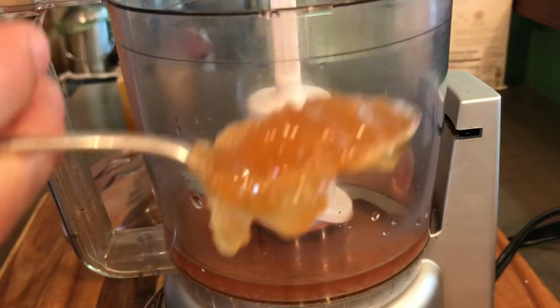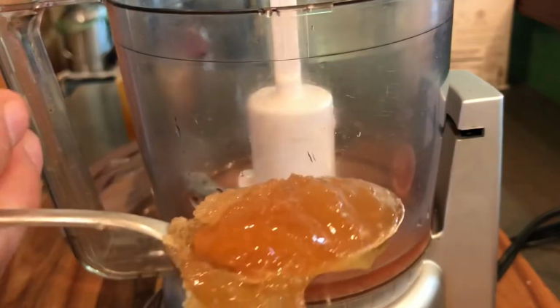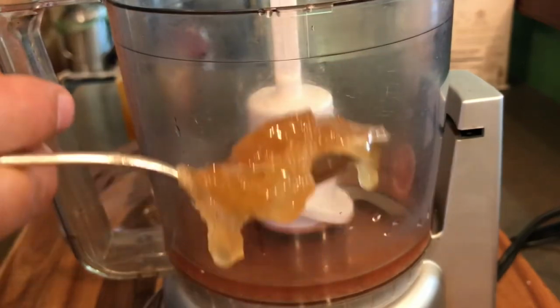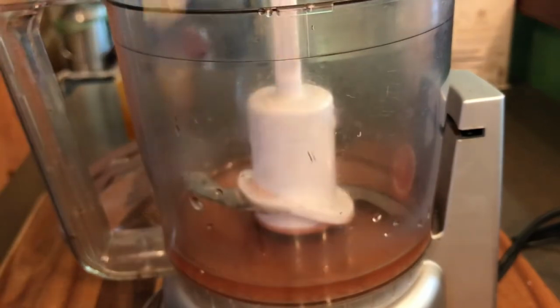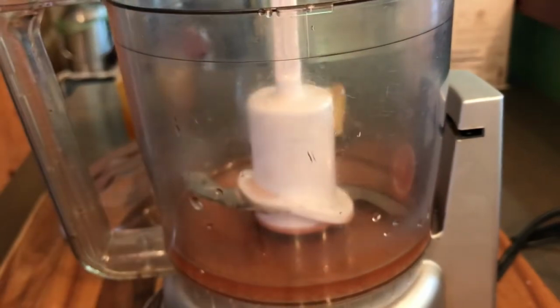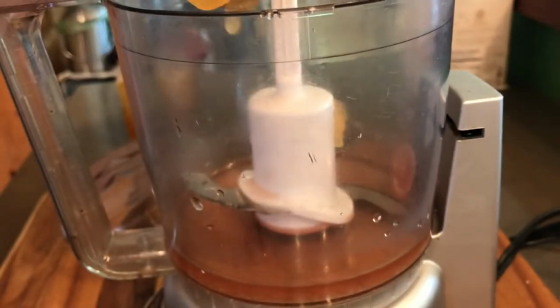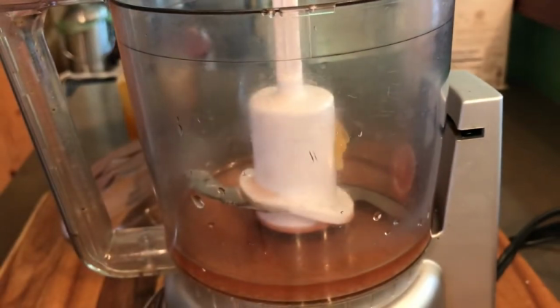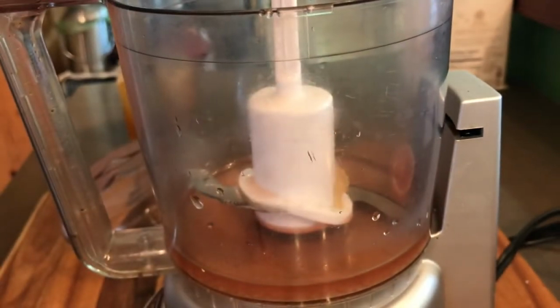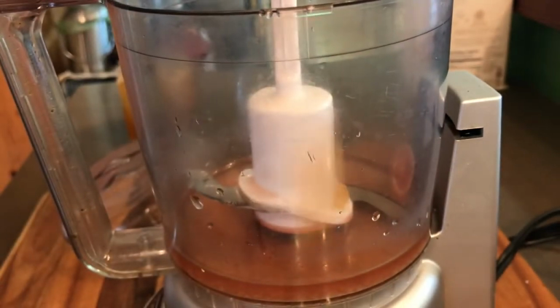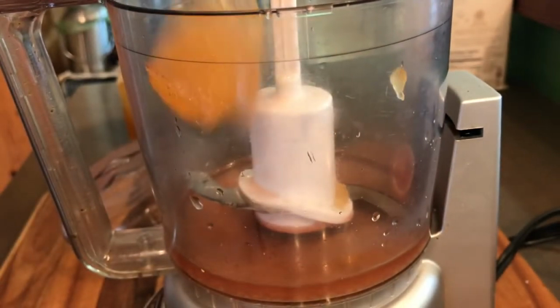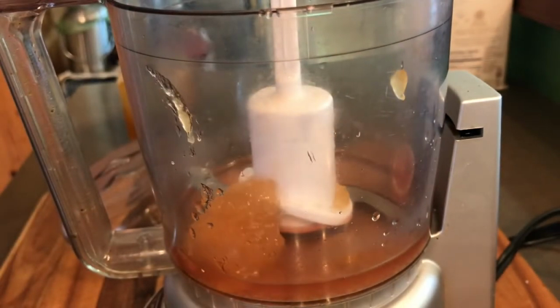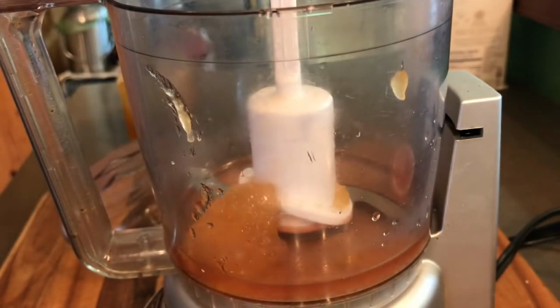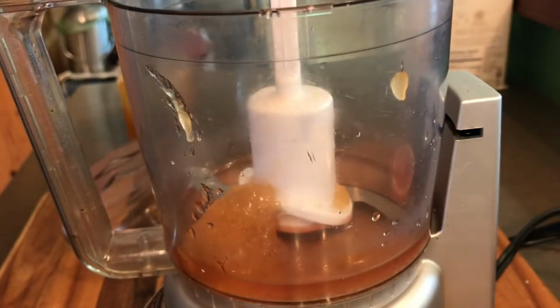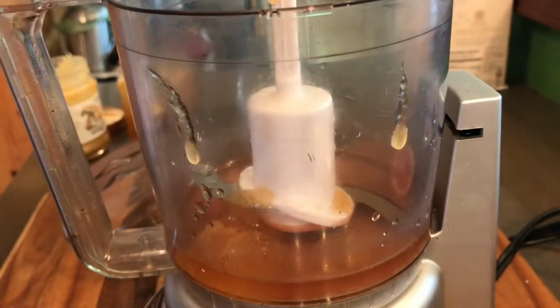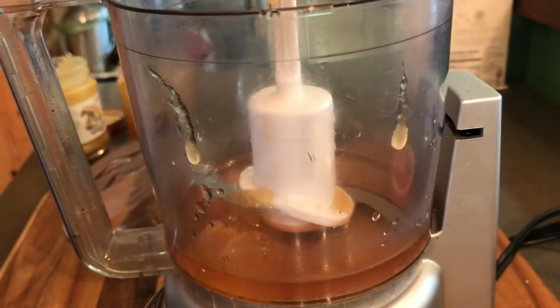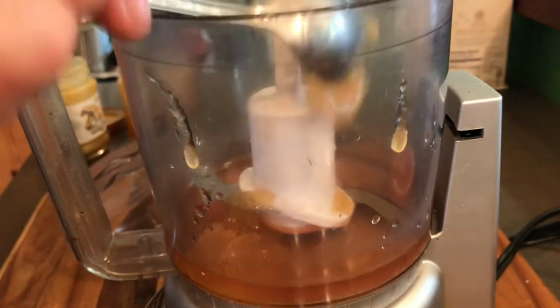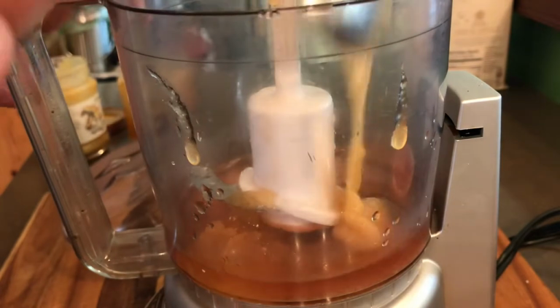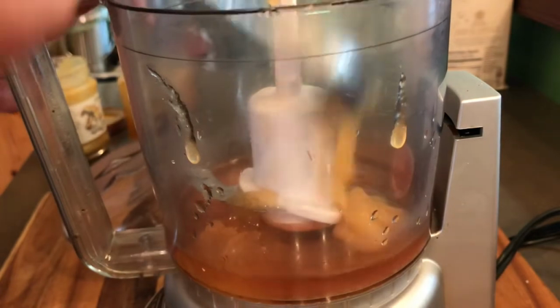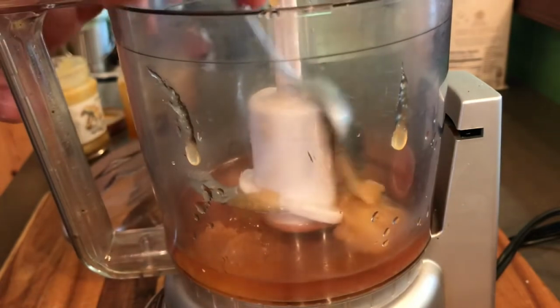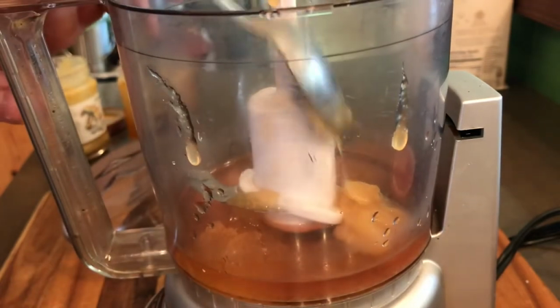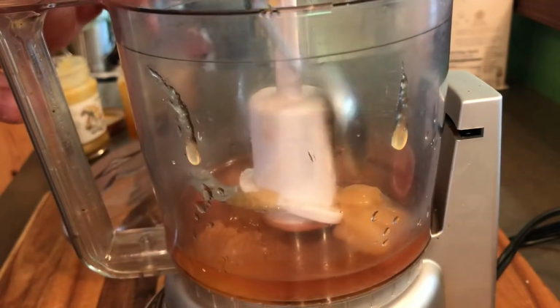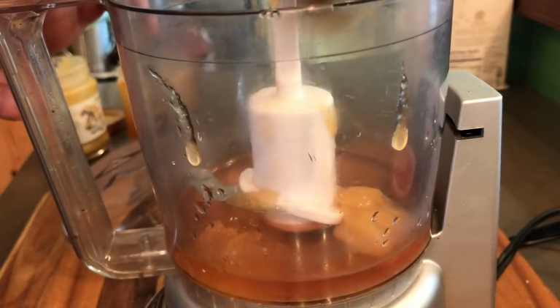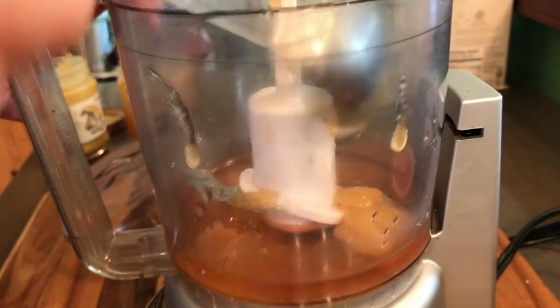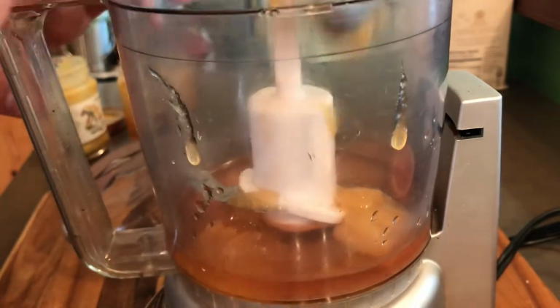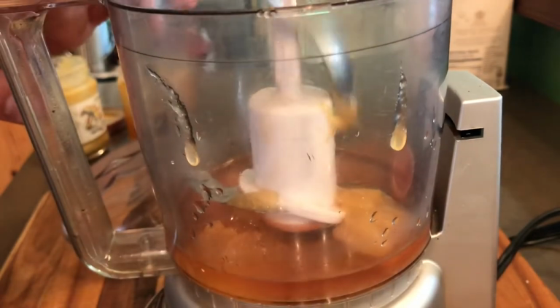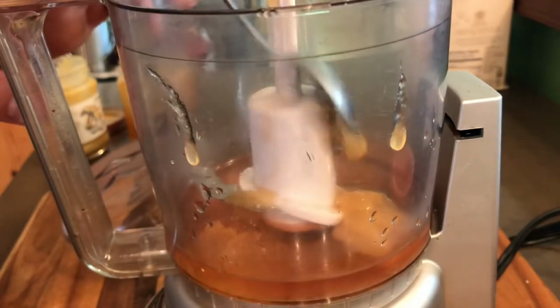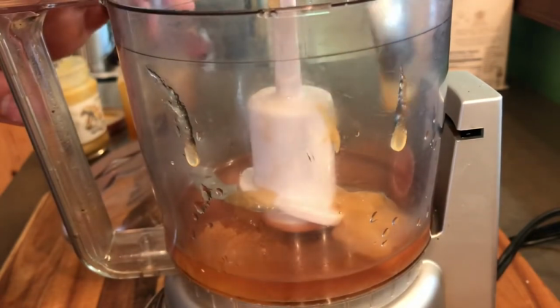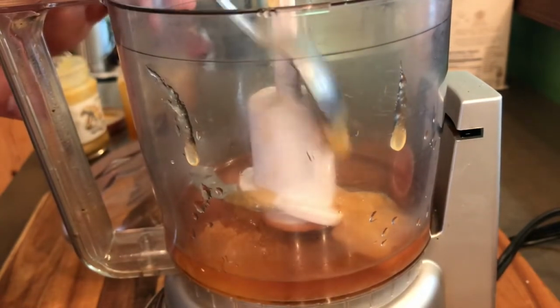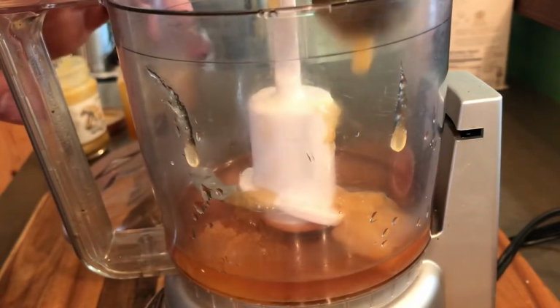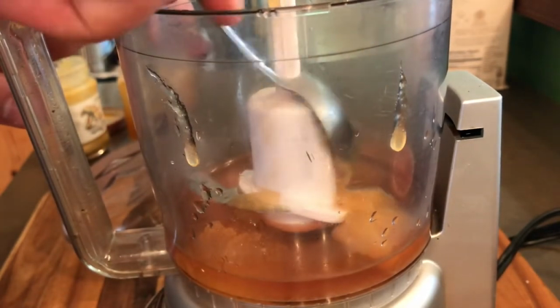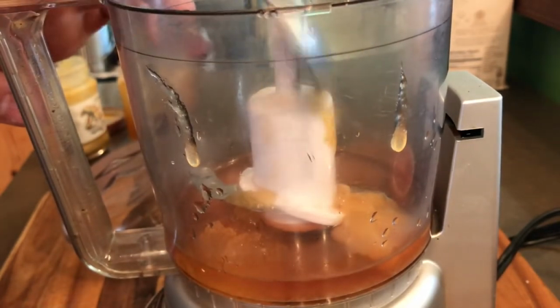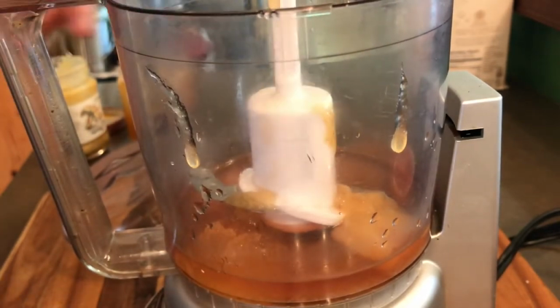A tablespoon of some gorgeous honey going in. Putting in some mustard here. Something to note — you could use Dijon, whole grain, whatever mustard you like.